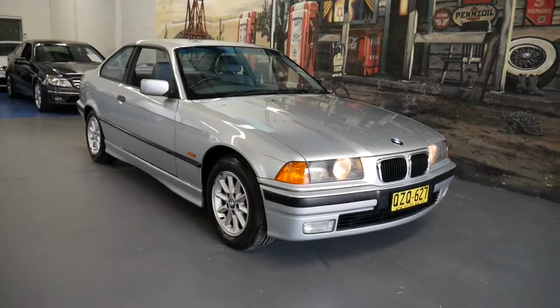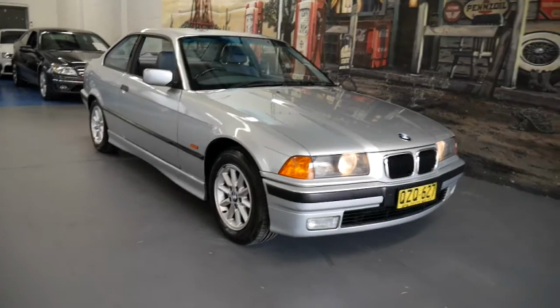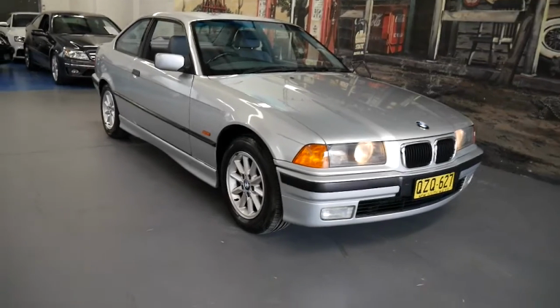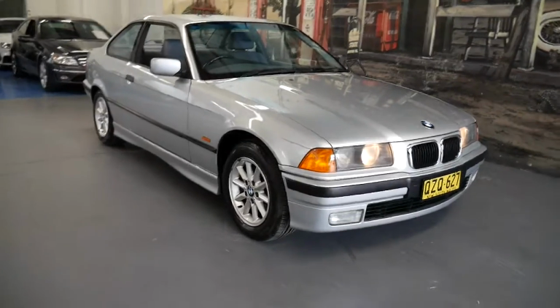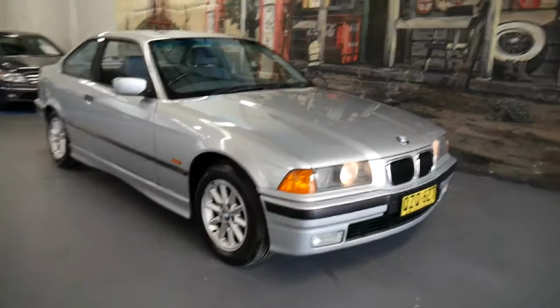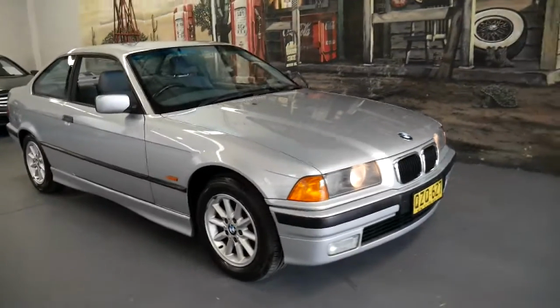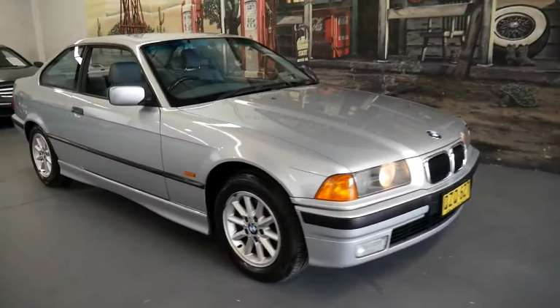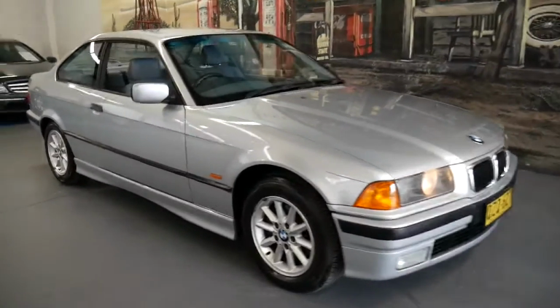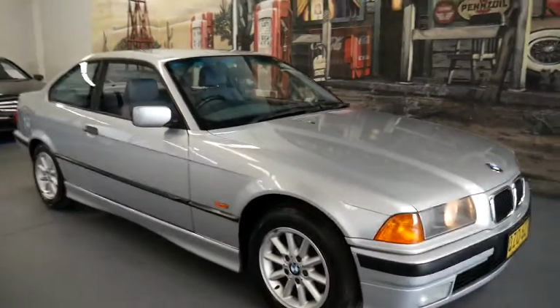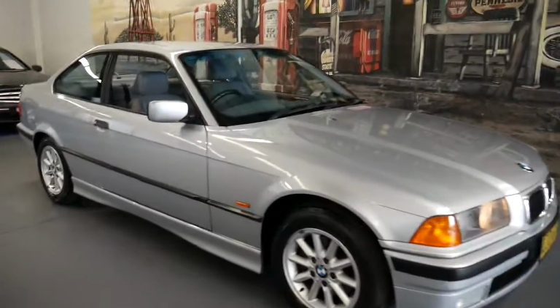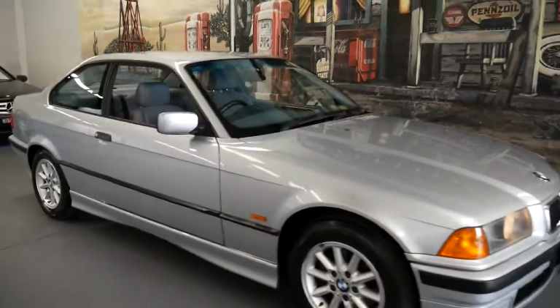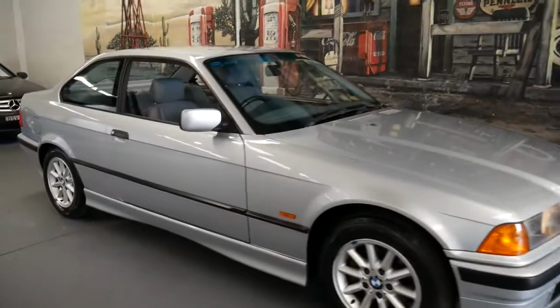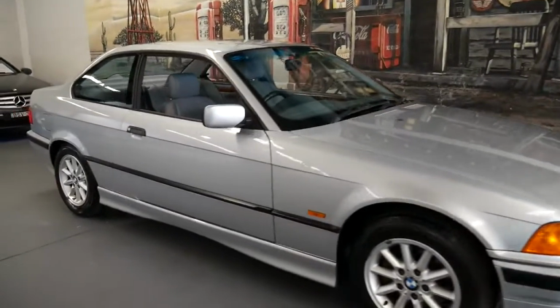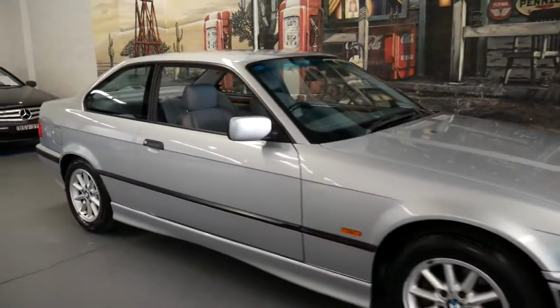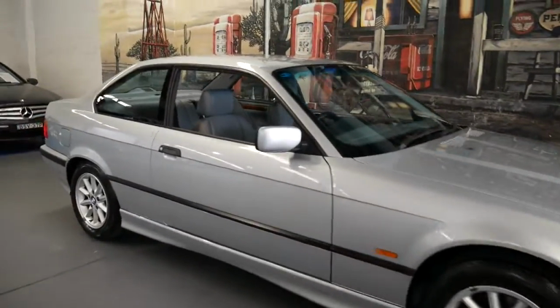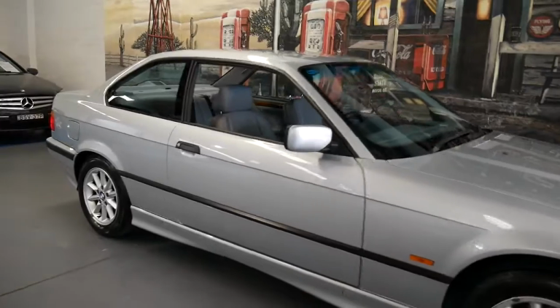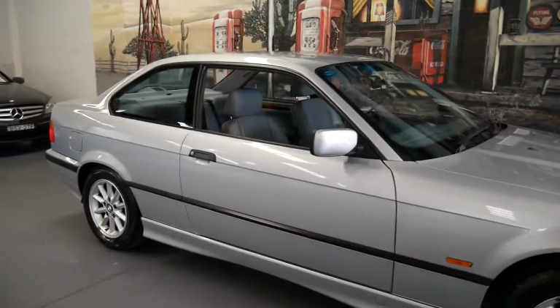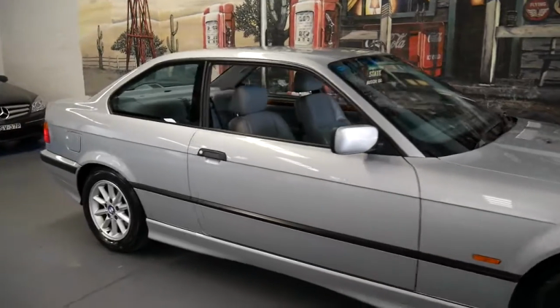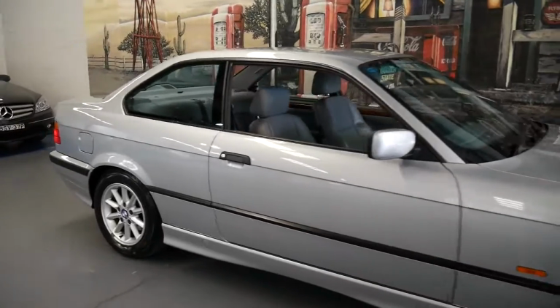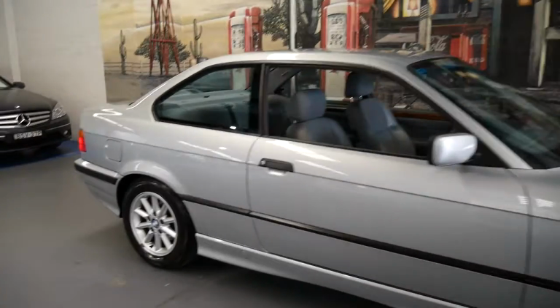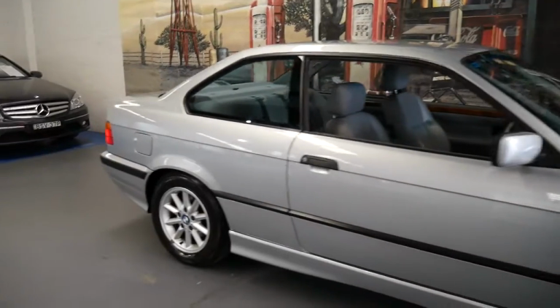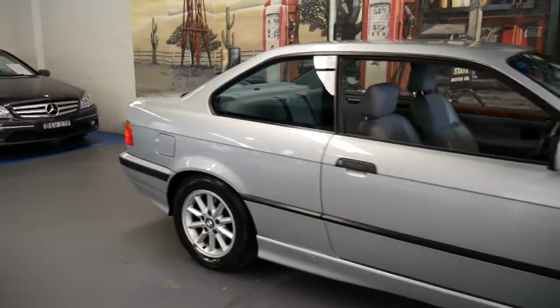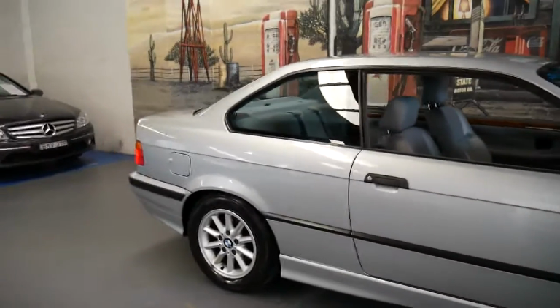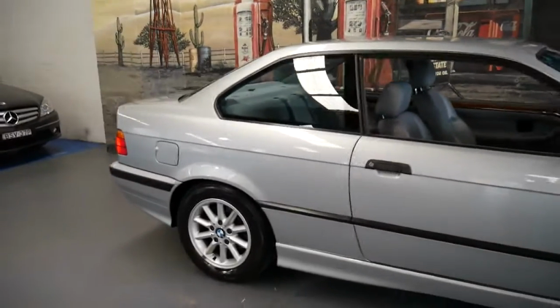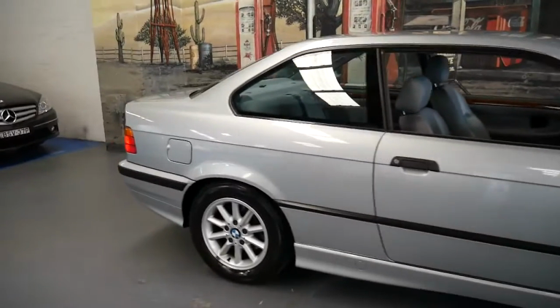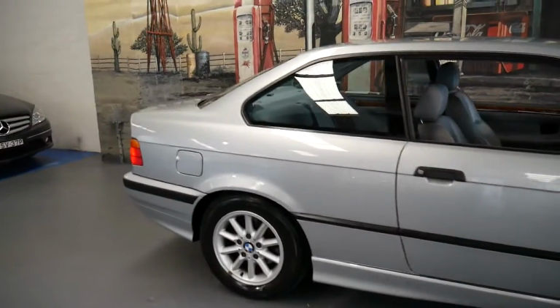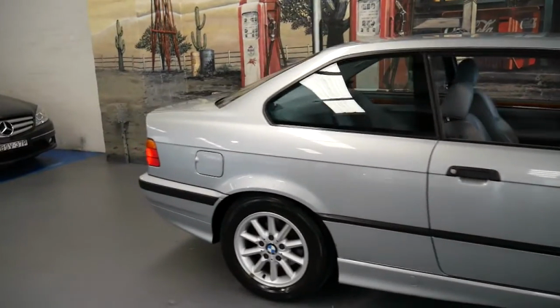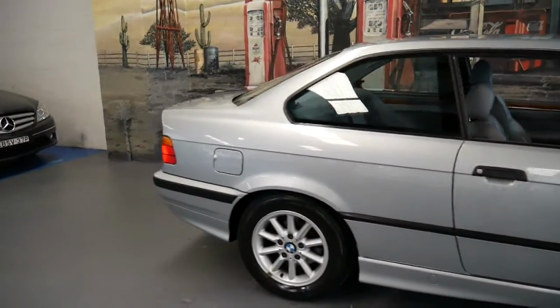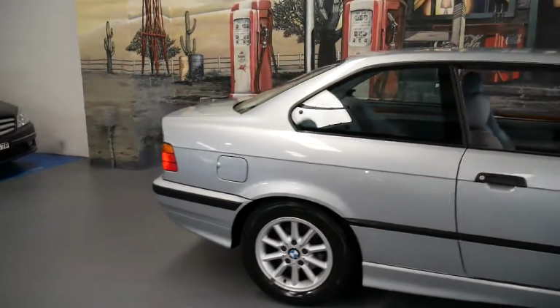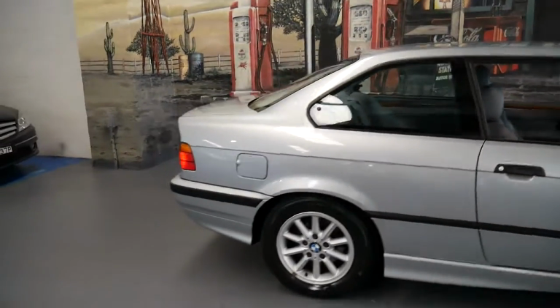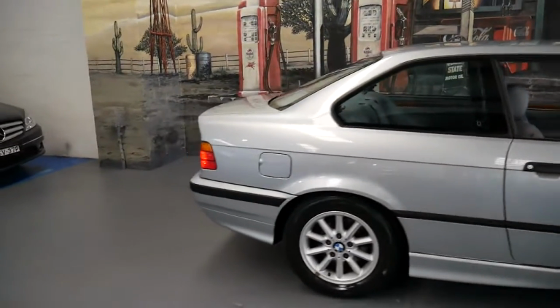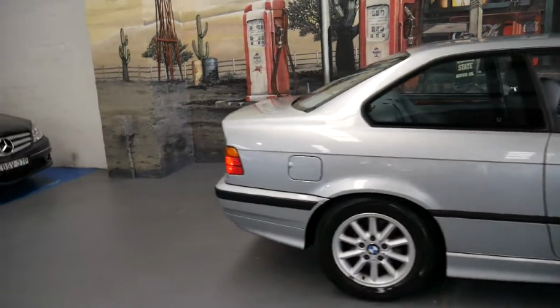Thank you for watching our video. My name is Philip Tarrant and I'm going to talk to you about this beautiful BMW 318i S.